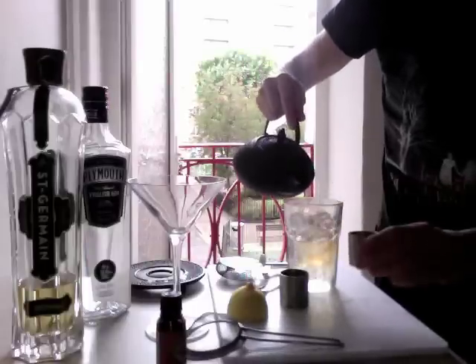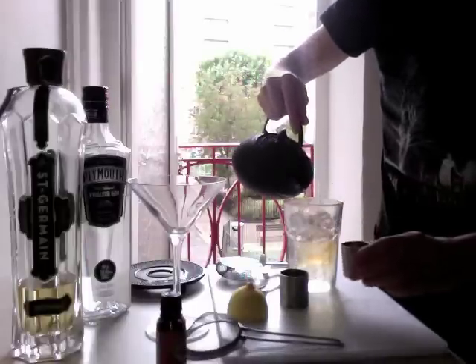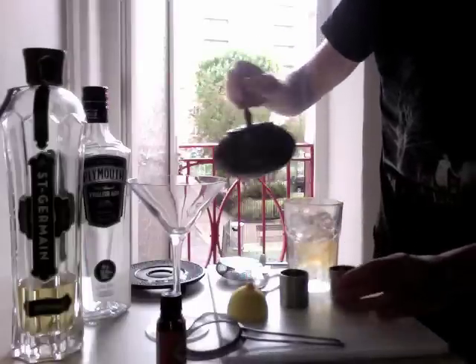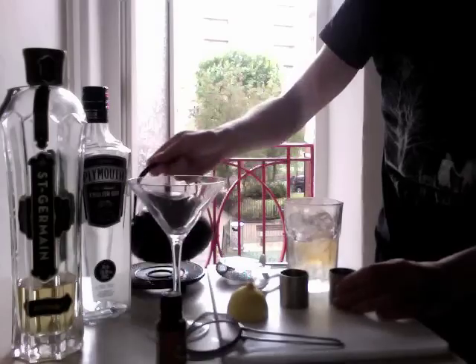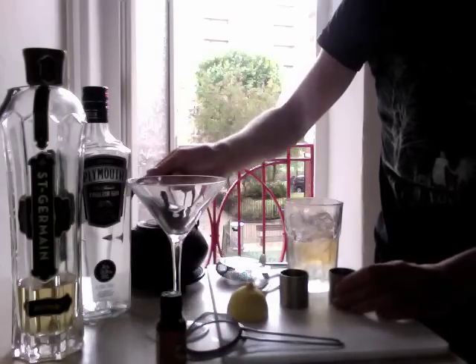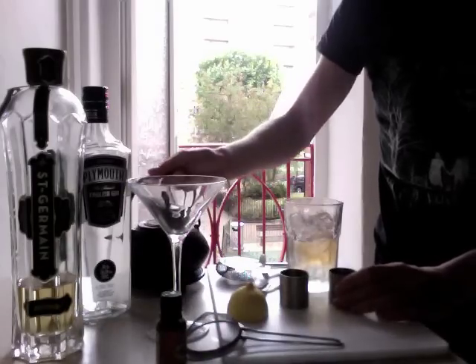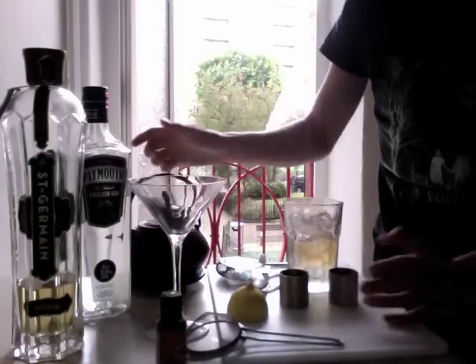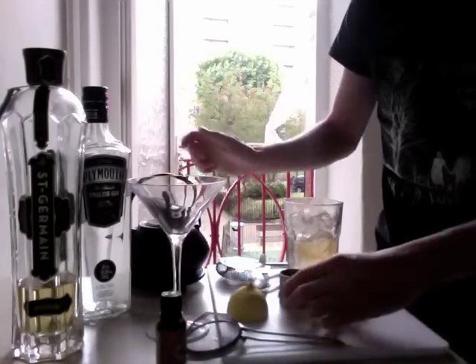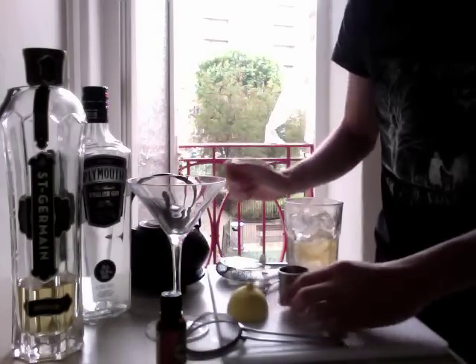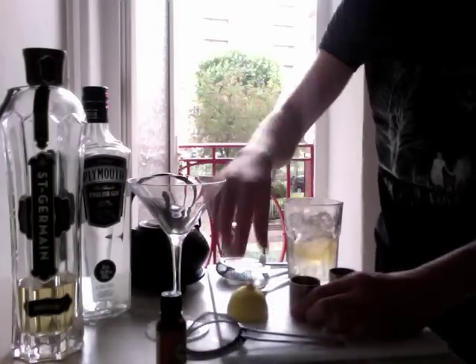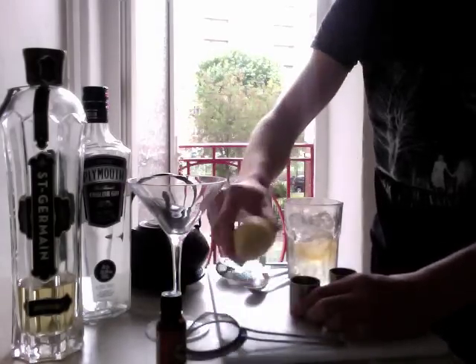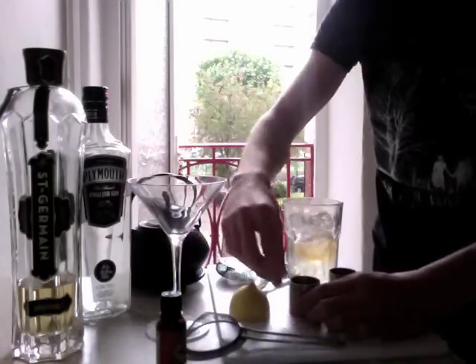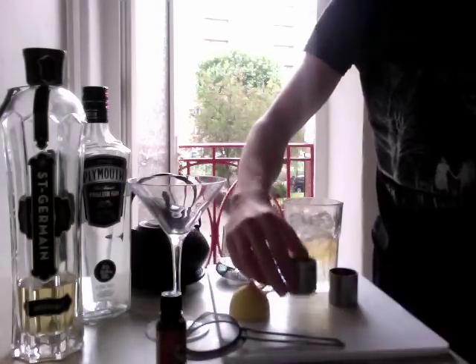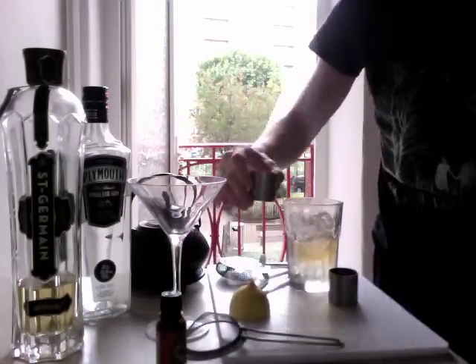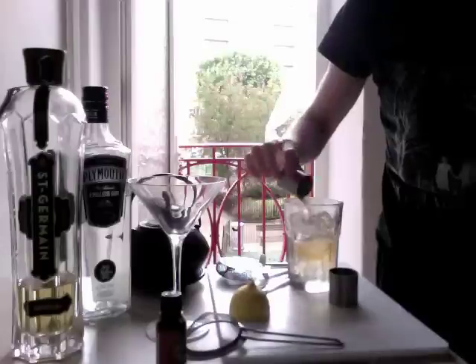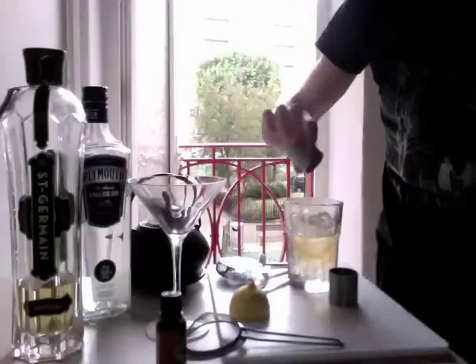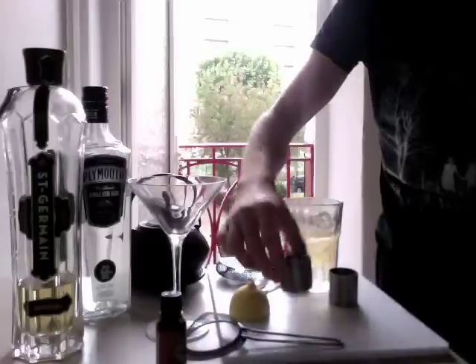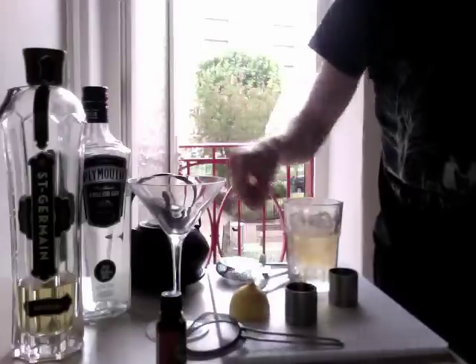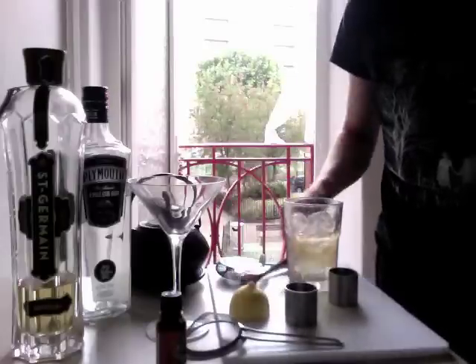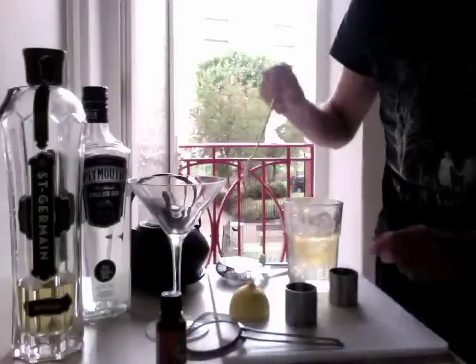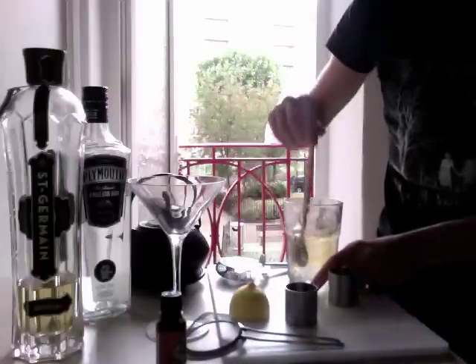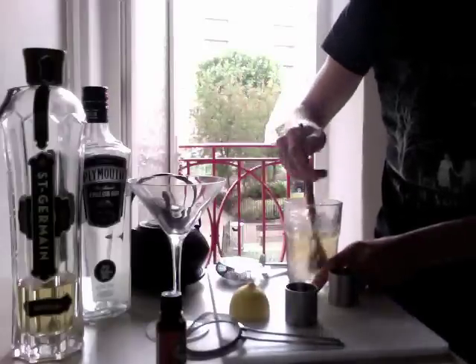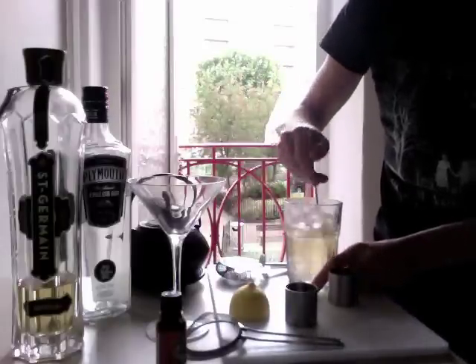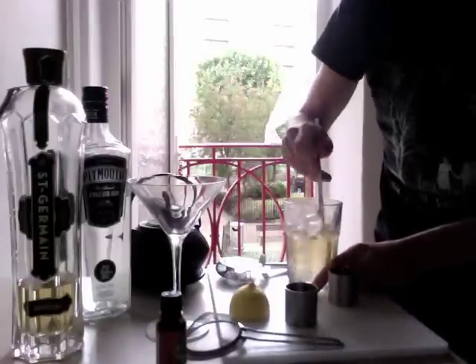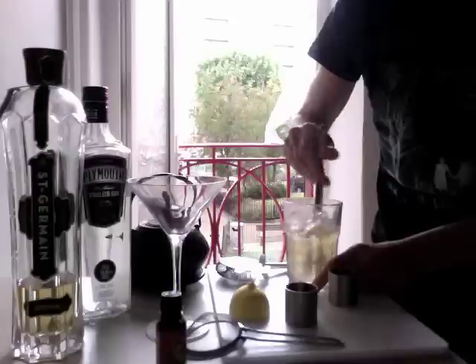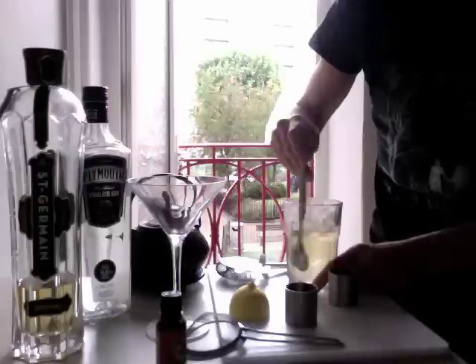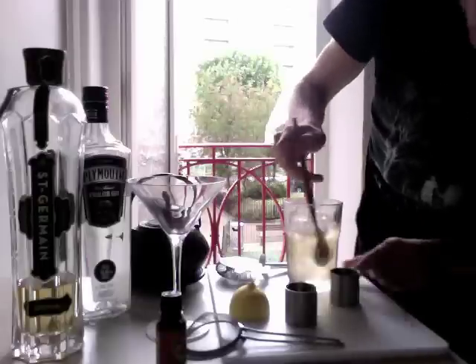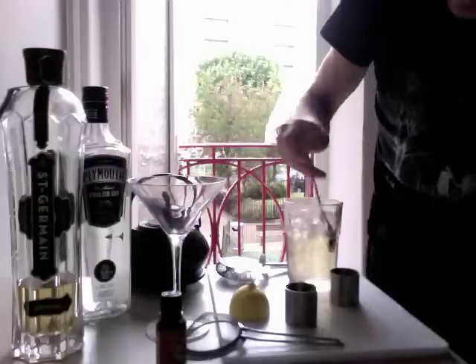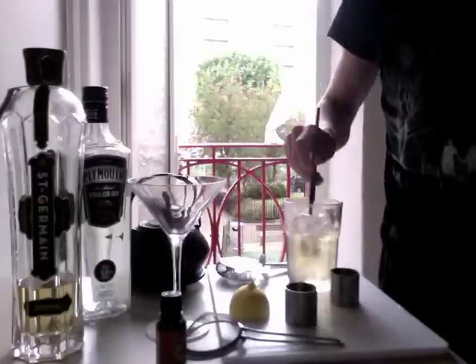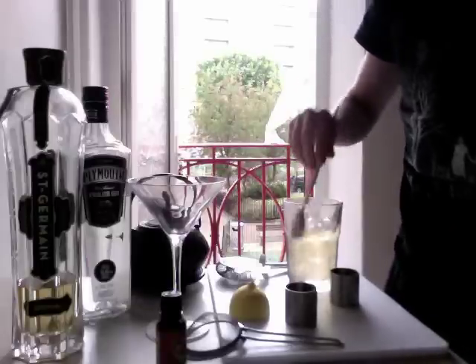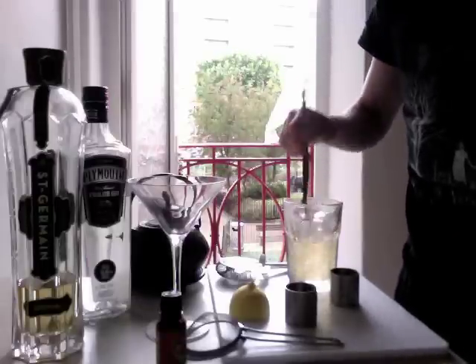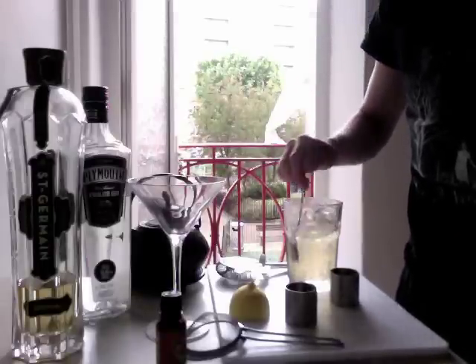A bit short though. And then half a shot of lemon juice that I squeezed from this lemon a second ago — dump that in. Stir it round with ice. You could shake it but since it's nearly clear, stir it.